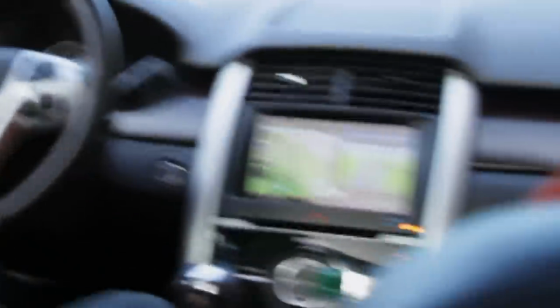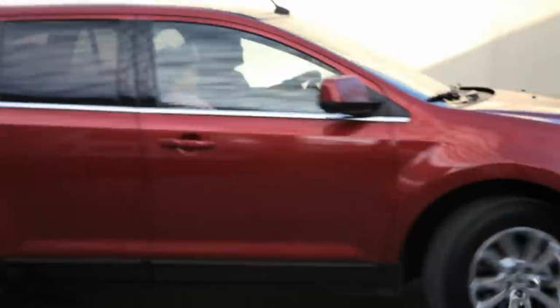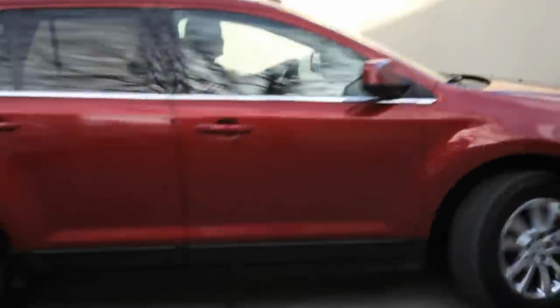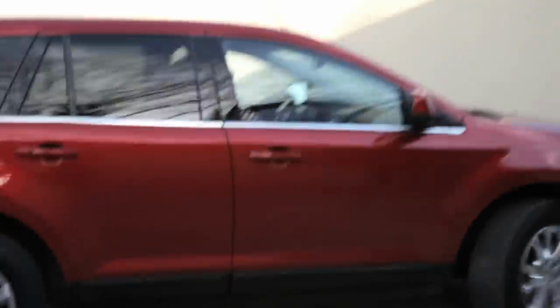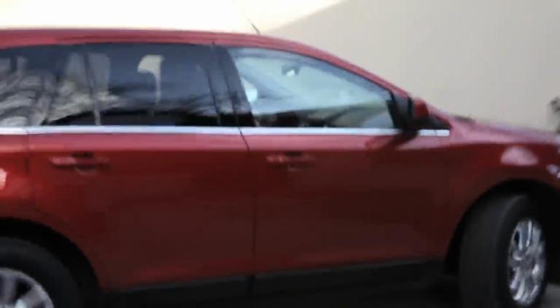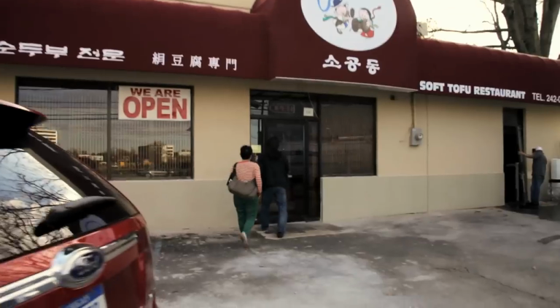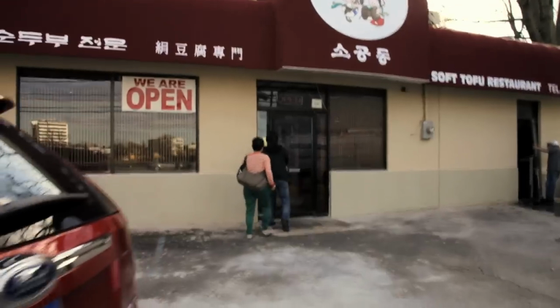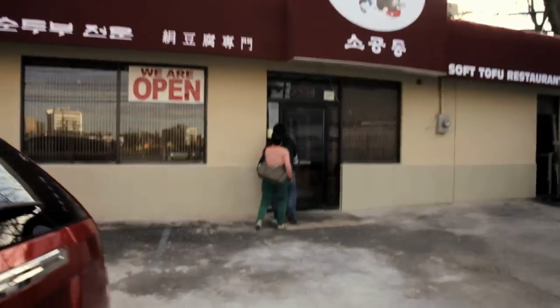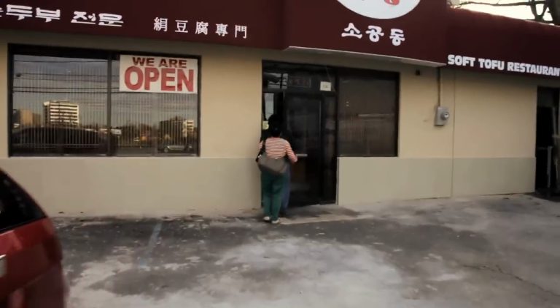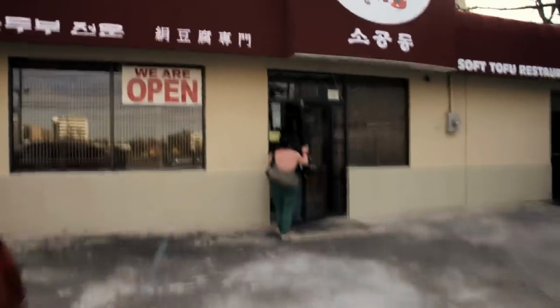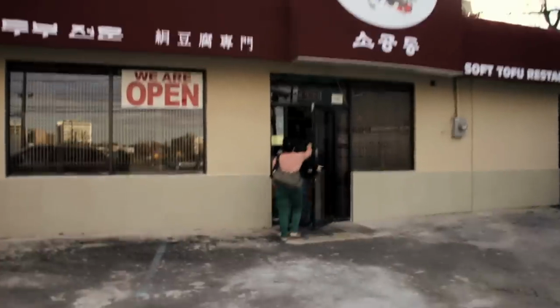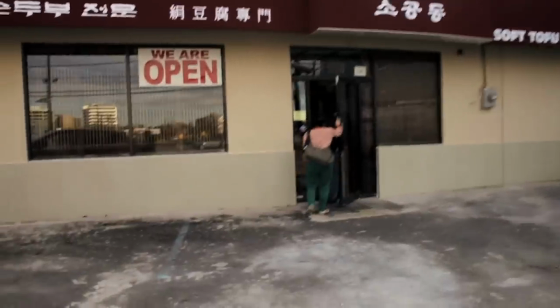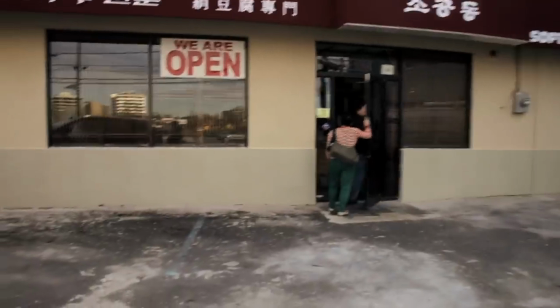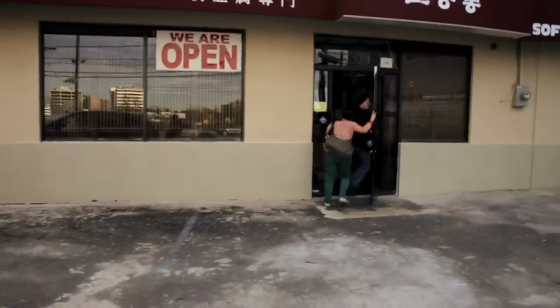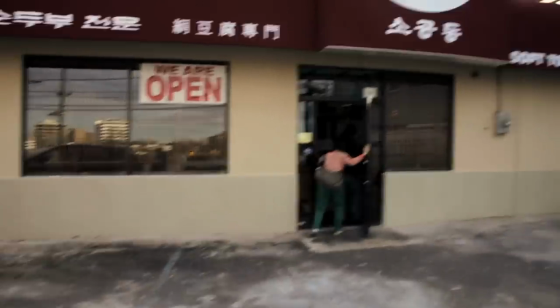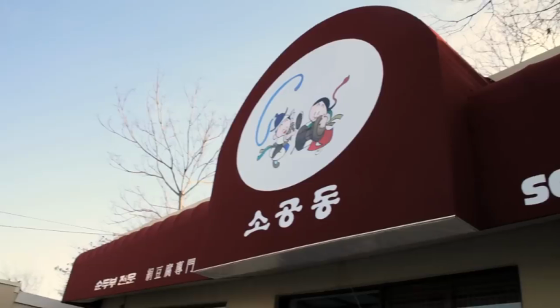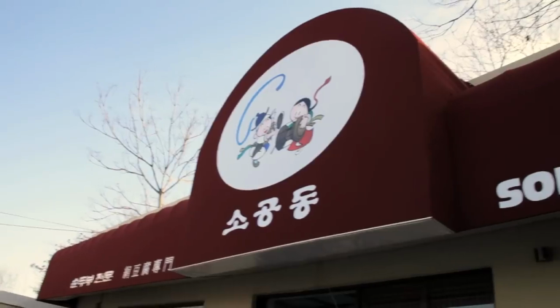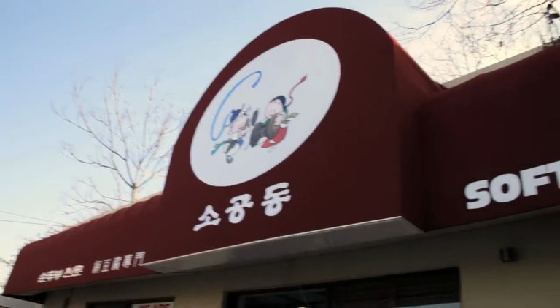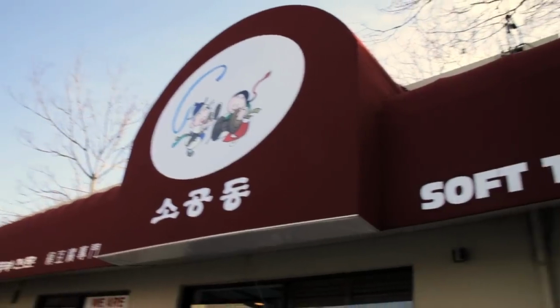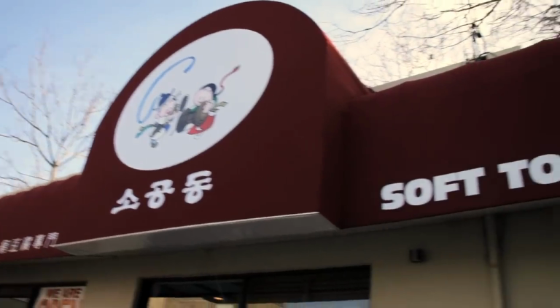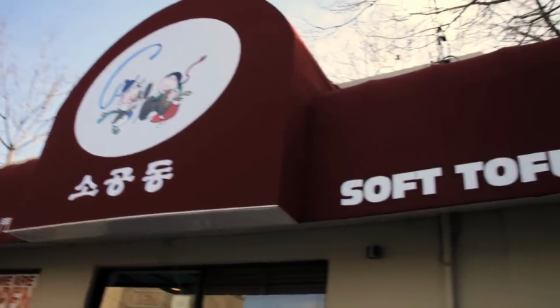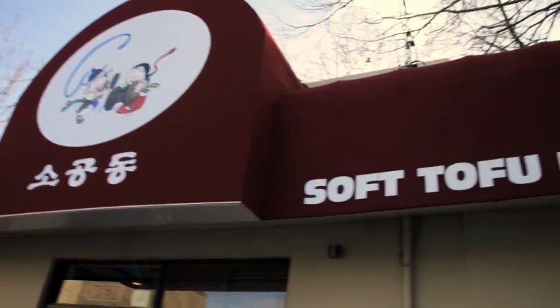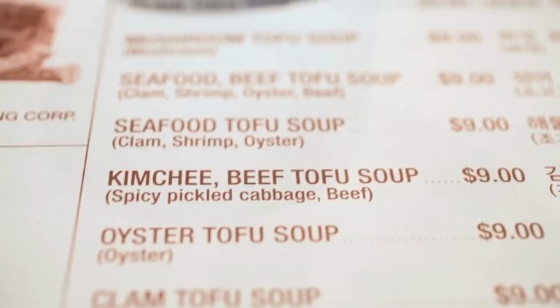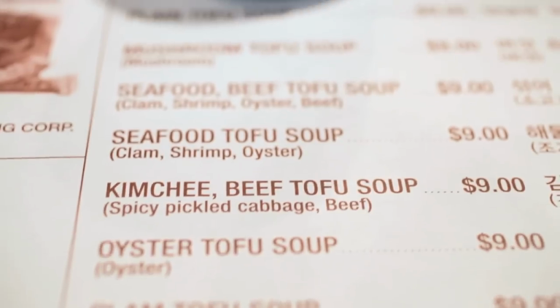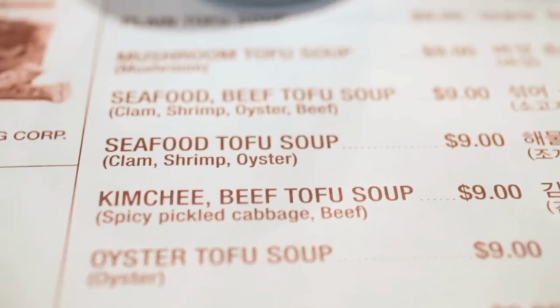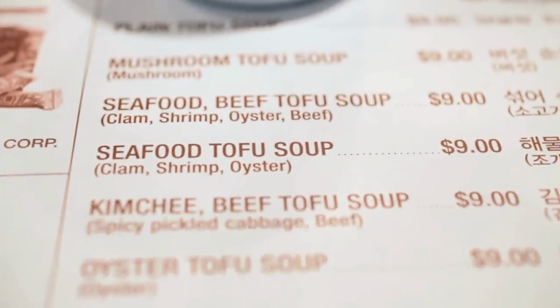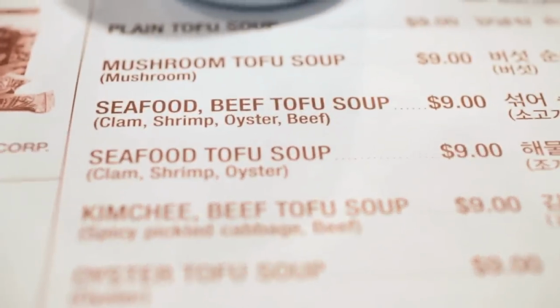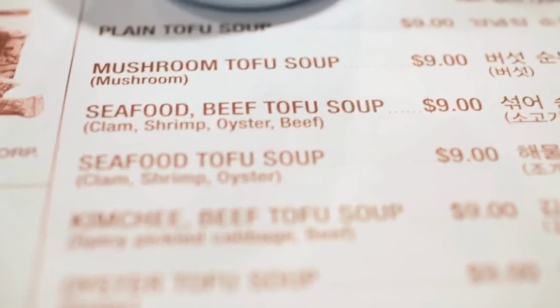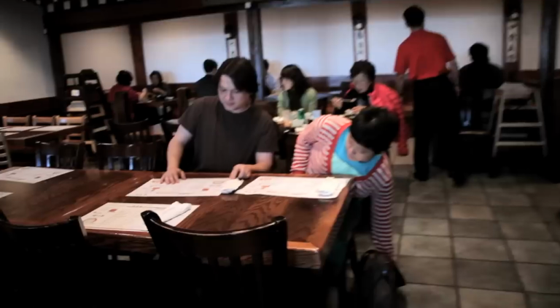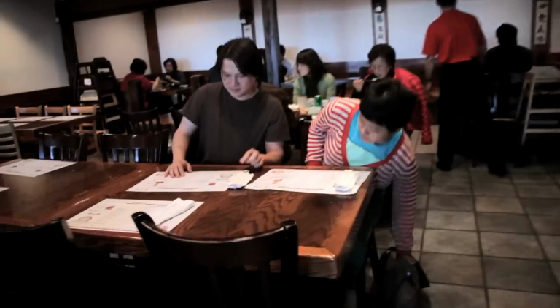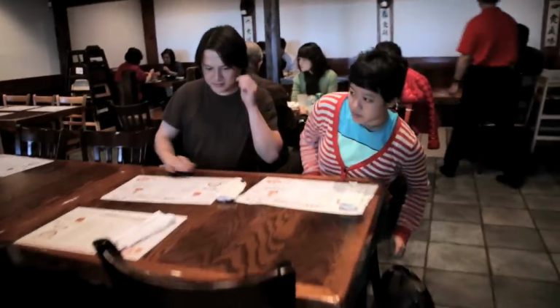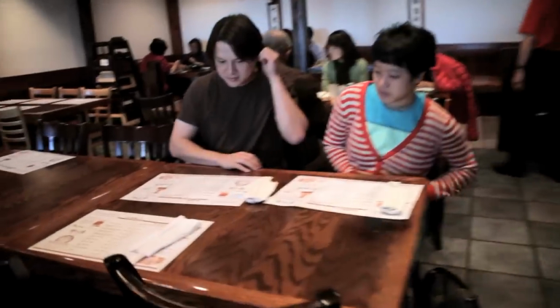Robin and I were both feeling a little under the weather today, so we decided to do something a little bit different for lunch and come have some sundubu jjigae, which is Korean soft tofu soup from one of my favorite restaurants.